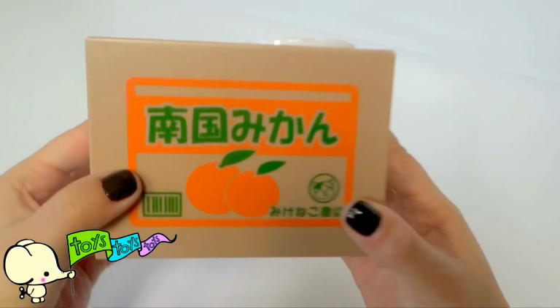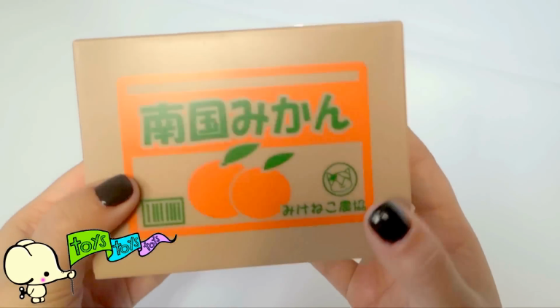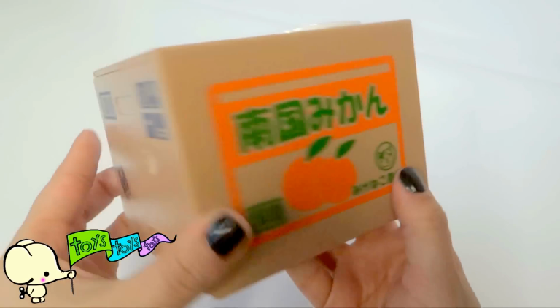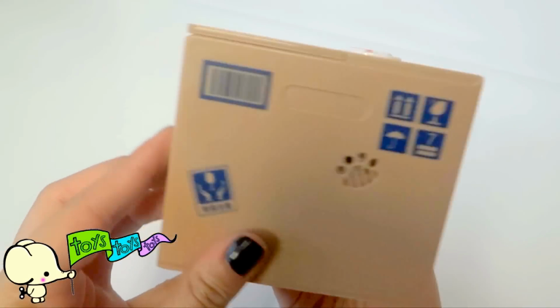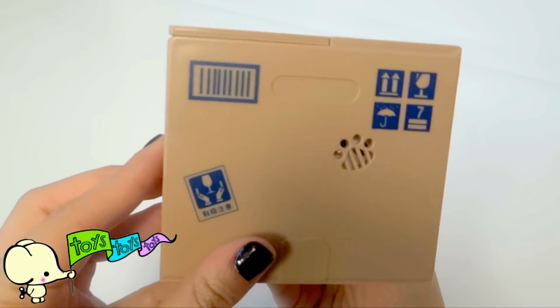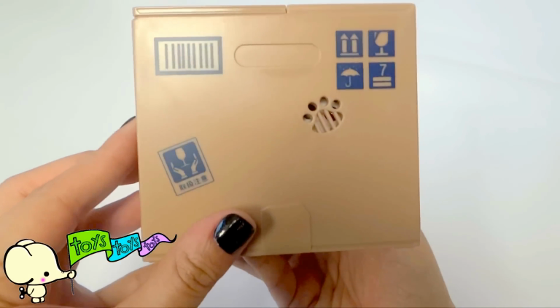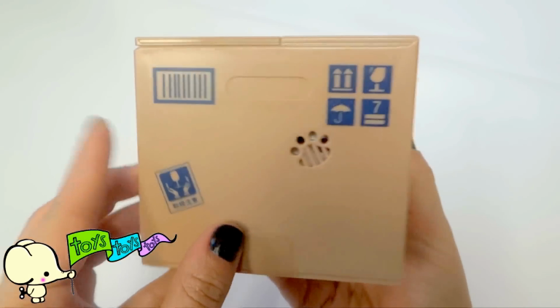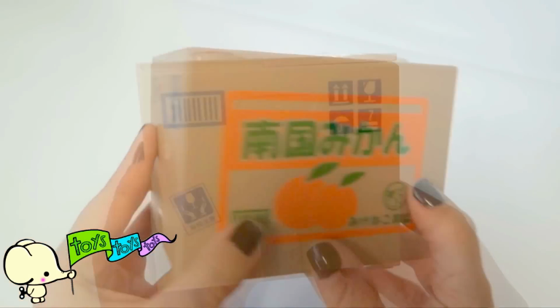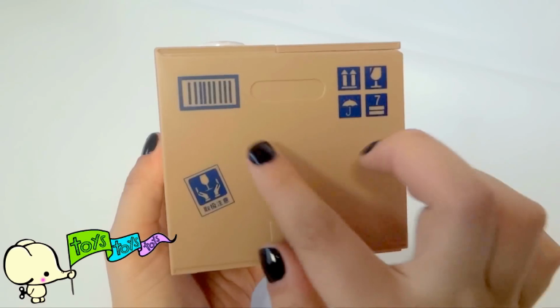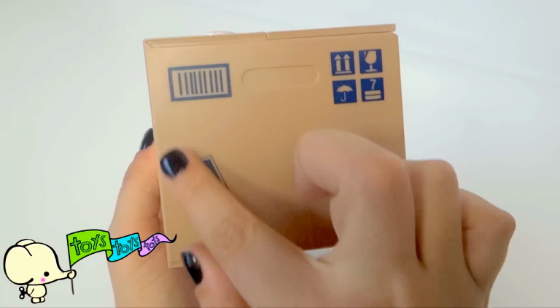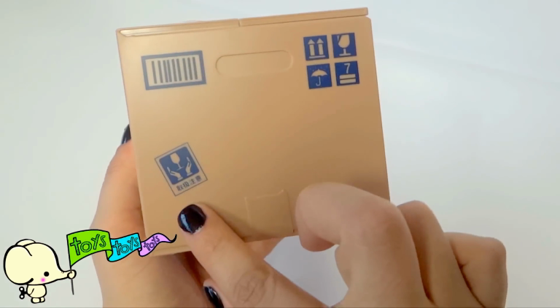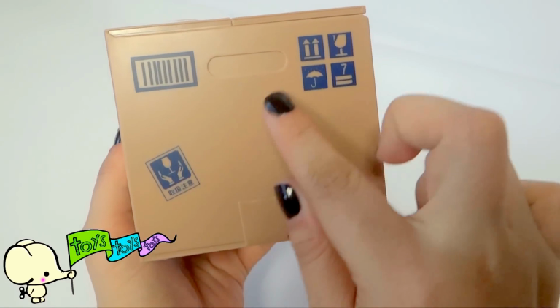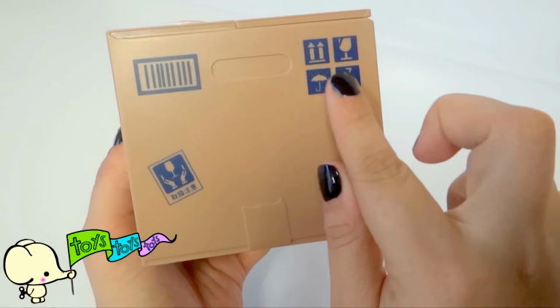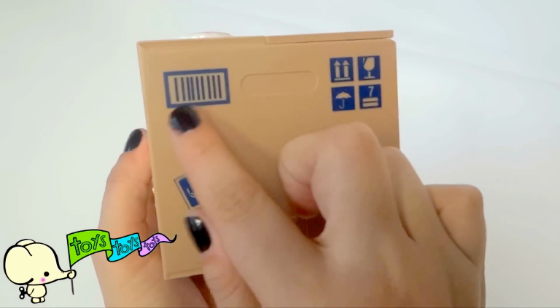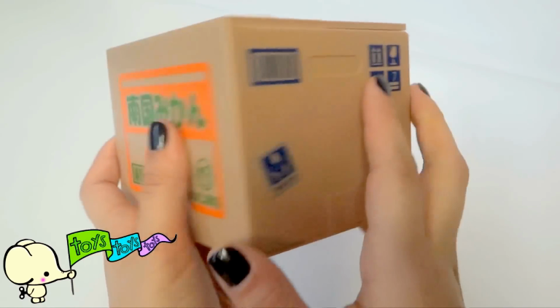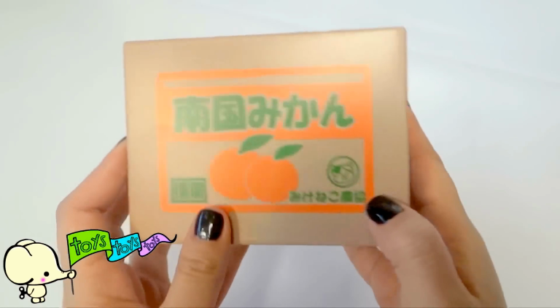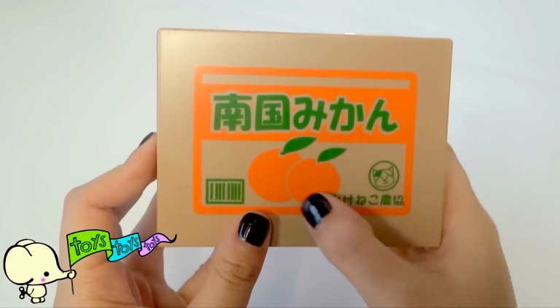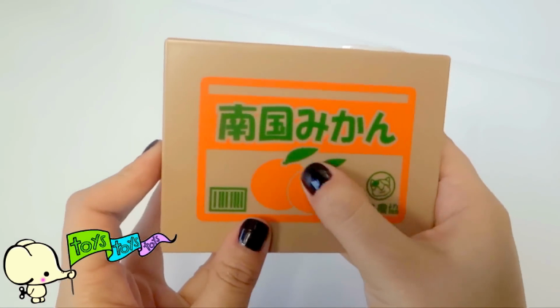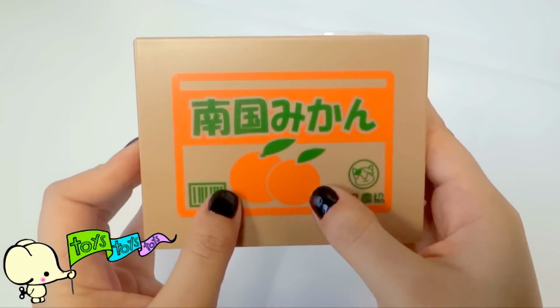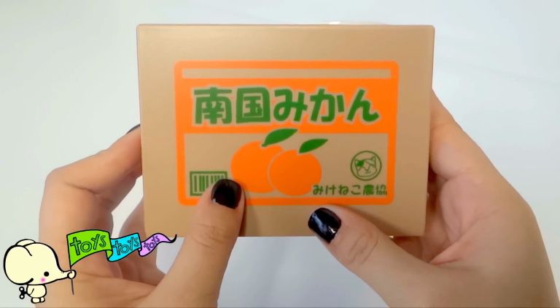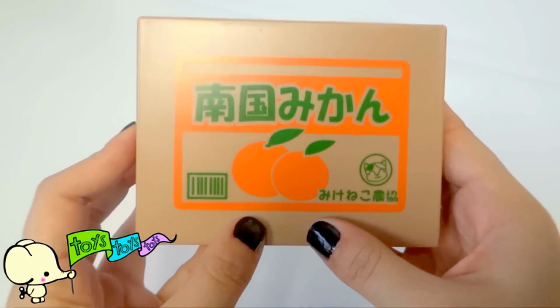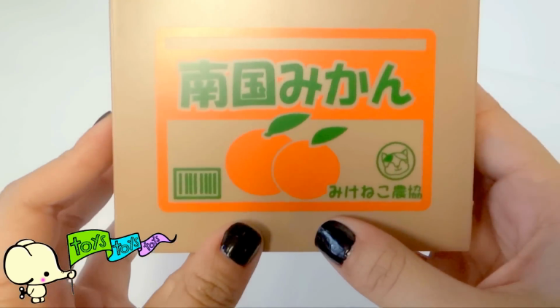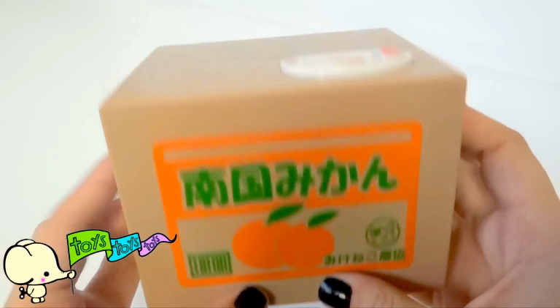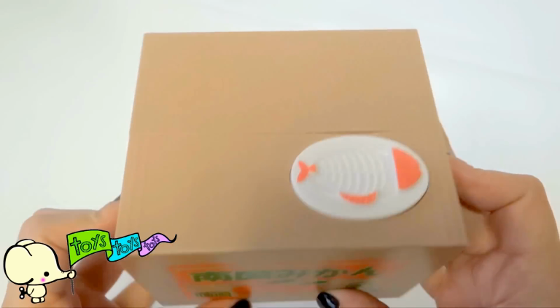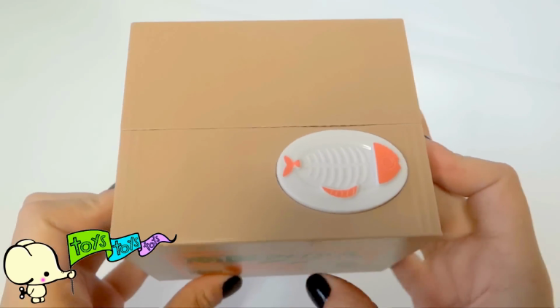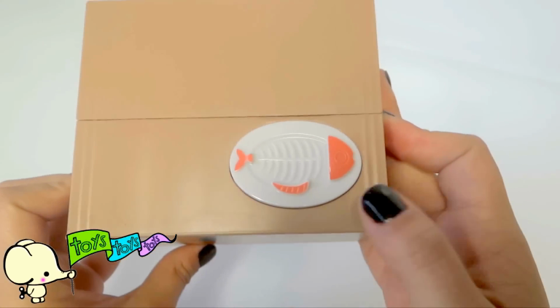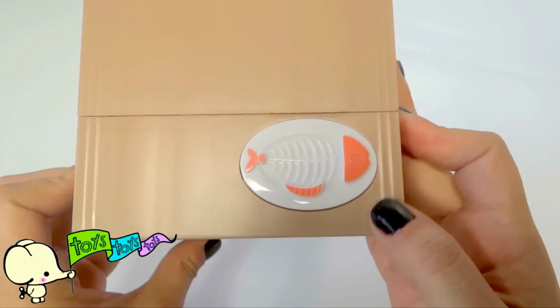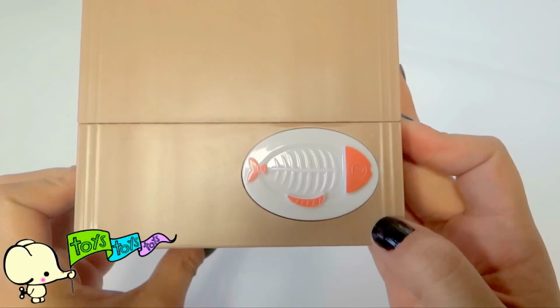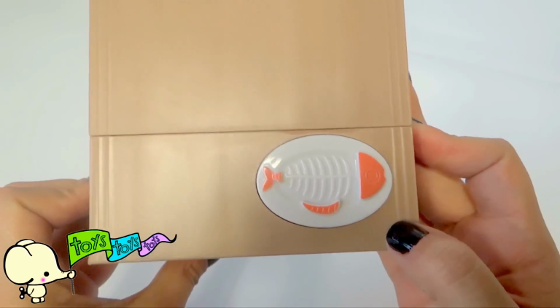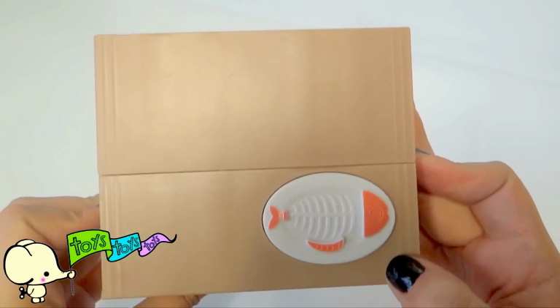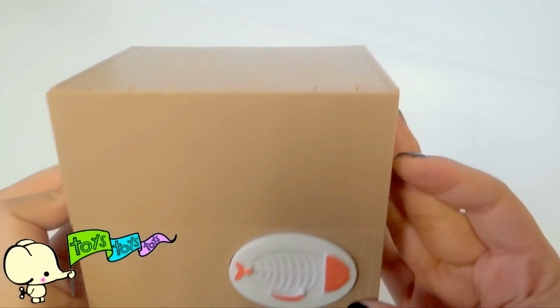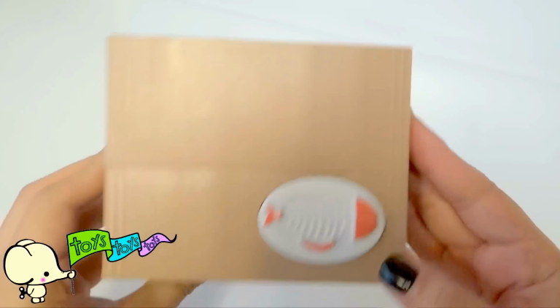We are ready to see what's in the box. There's stamps on it. There are oranges. And there's a fish. I wonder what that's for.